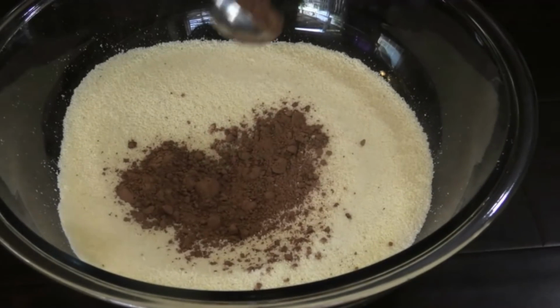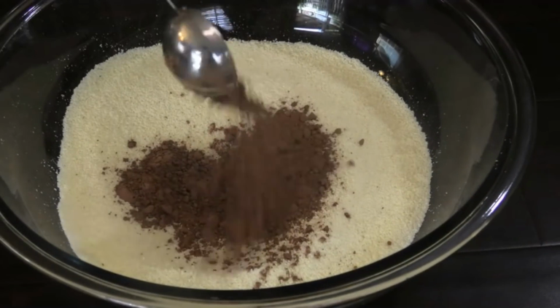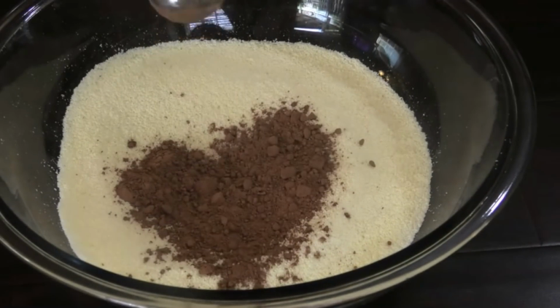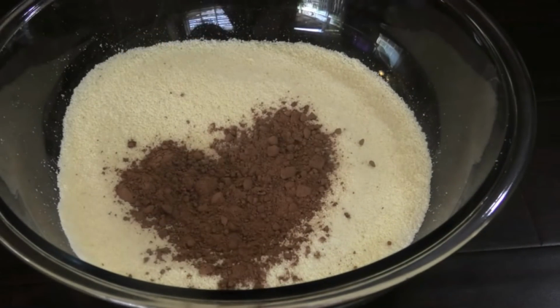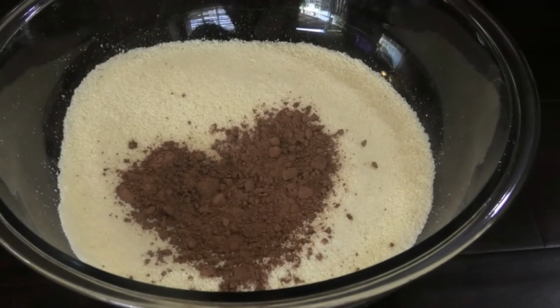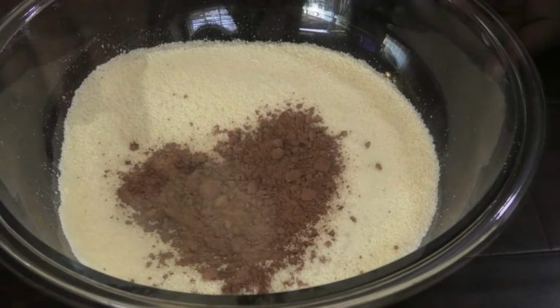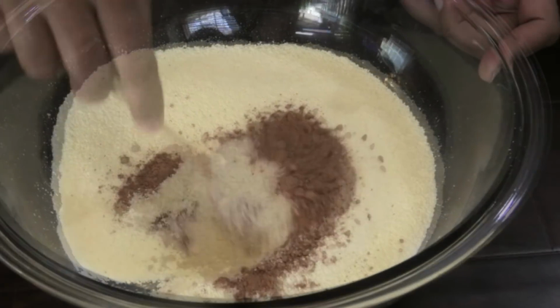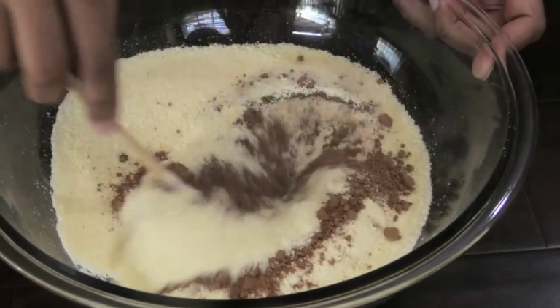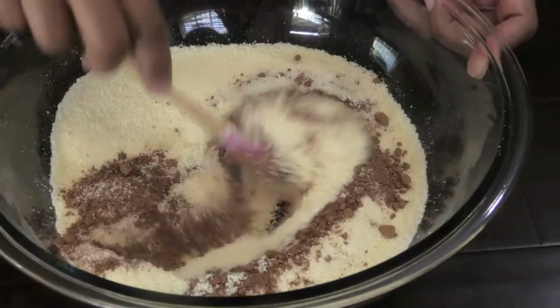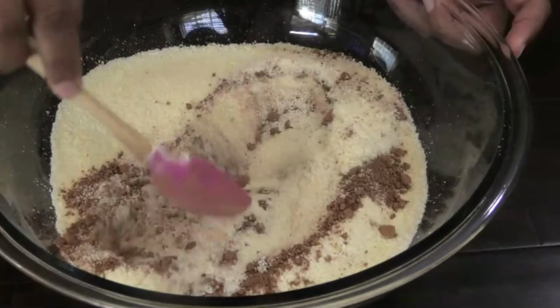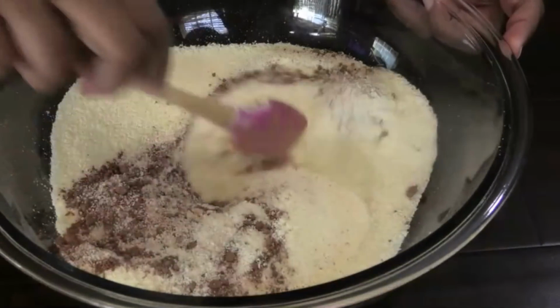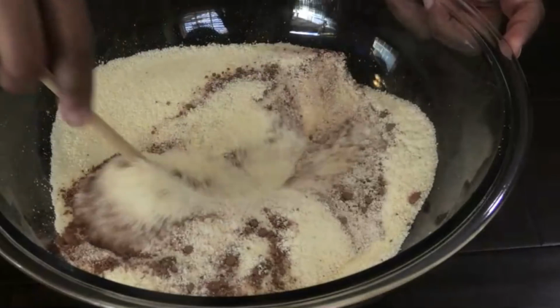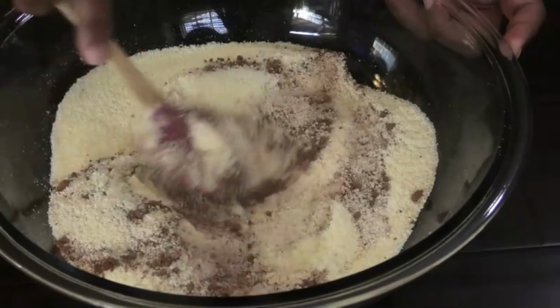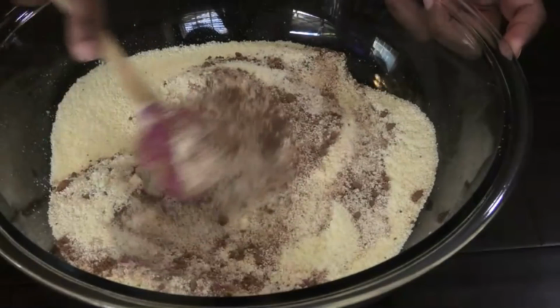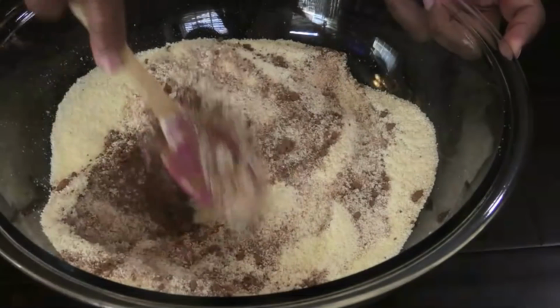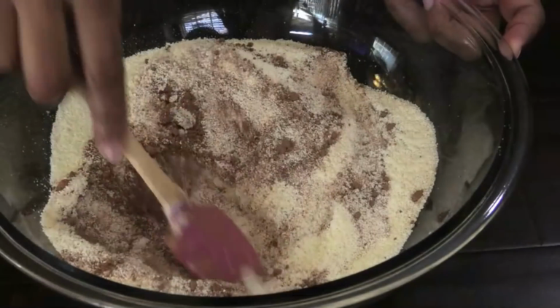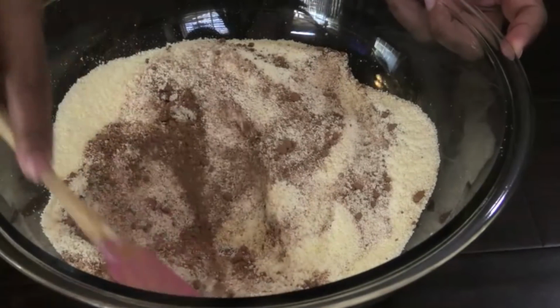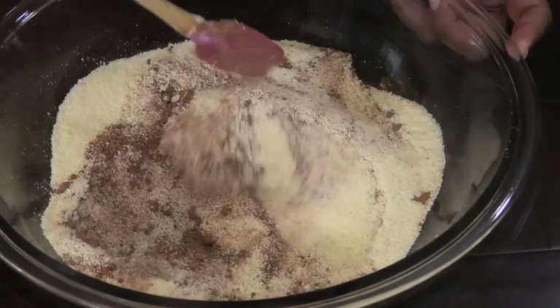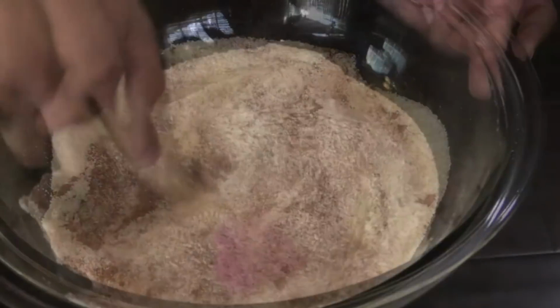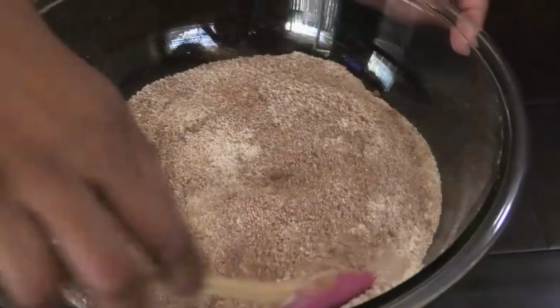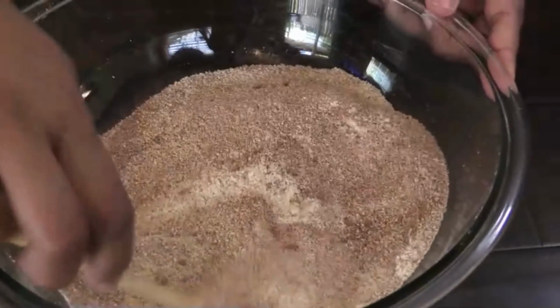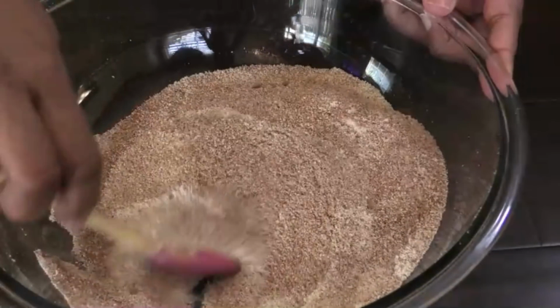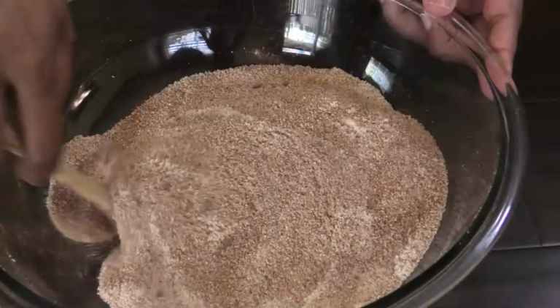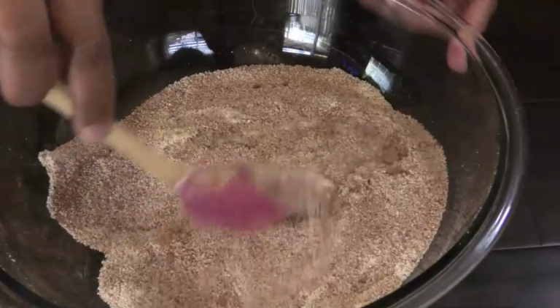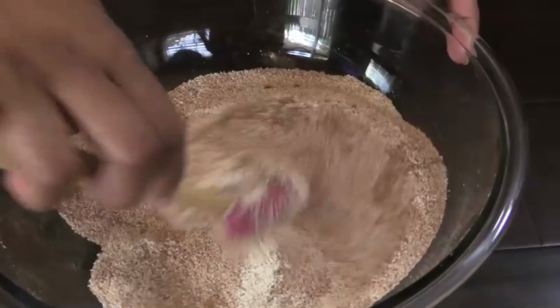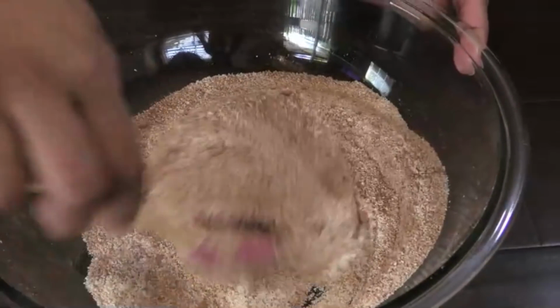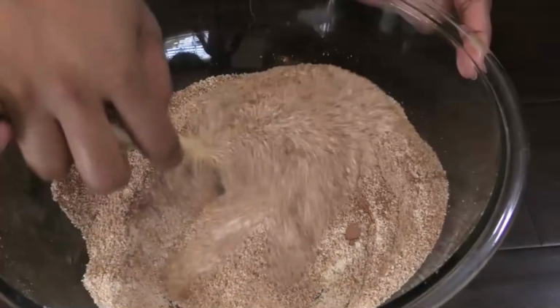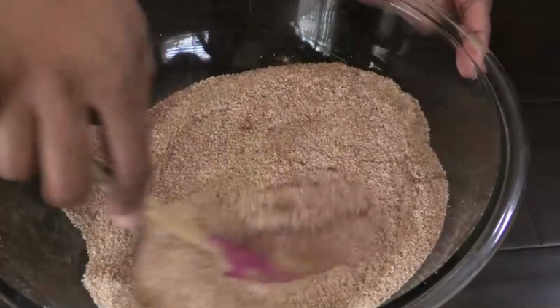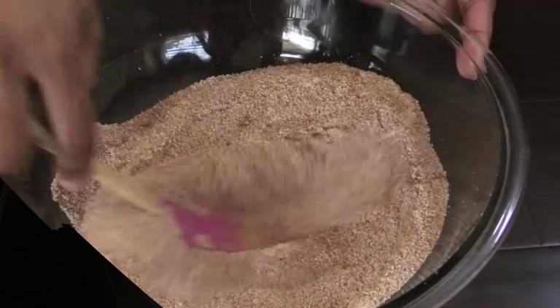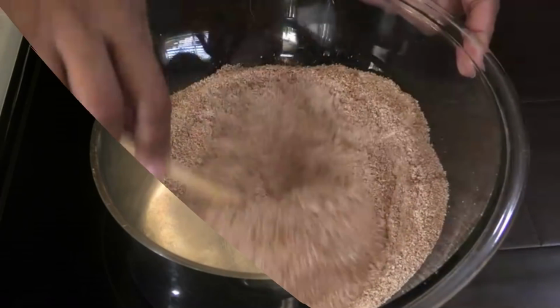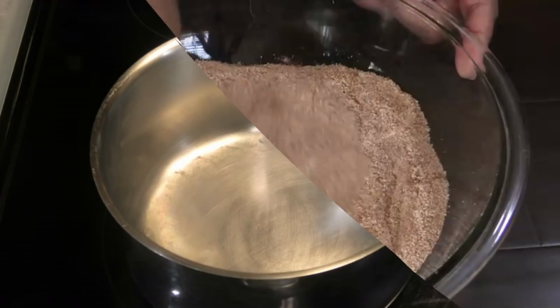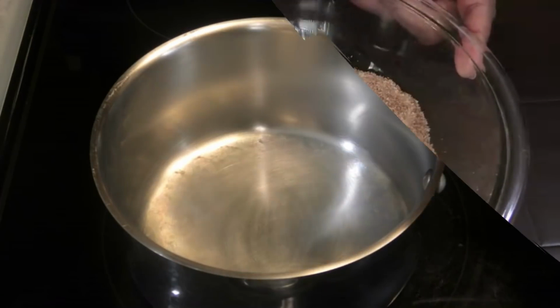When you're finished, go in with some cocoa powder and mix that in. You want to make sure that it's properly mixed through, and then just set this aside.